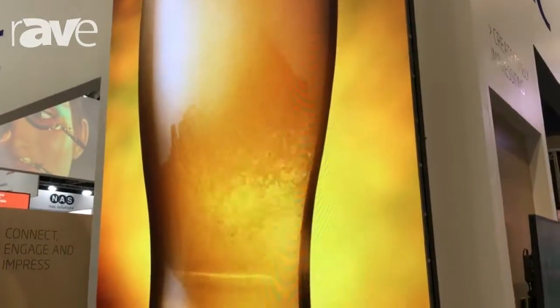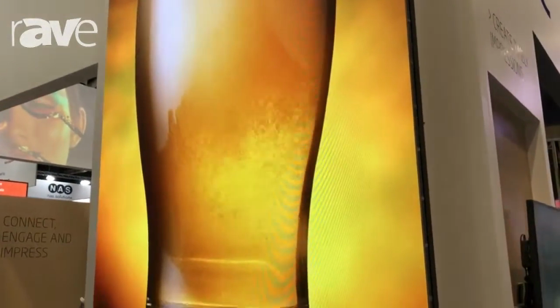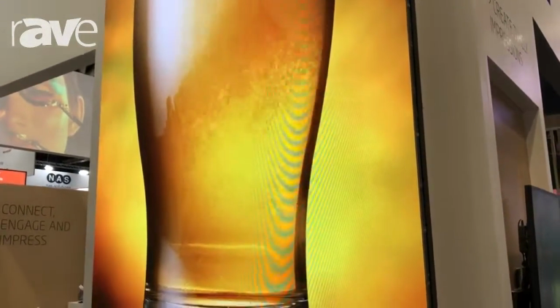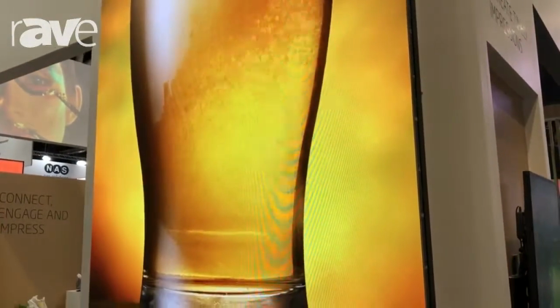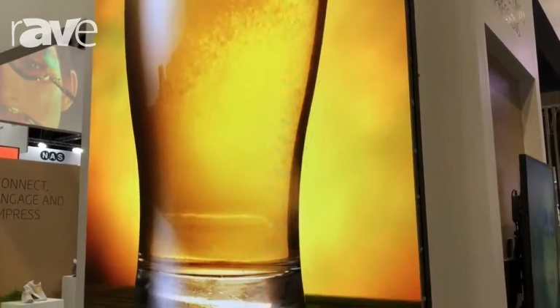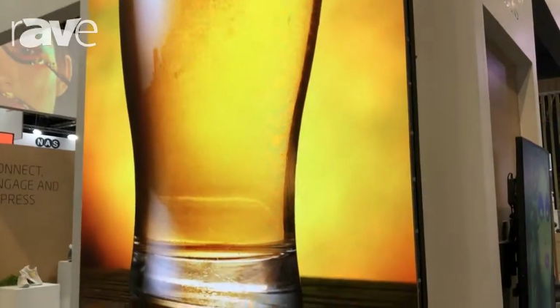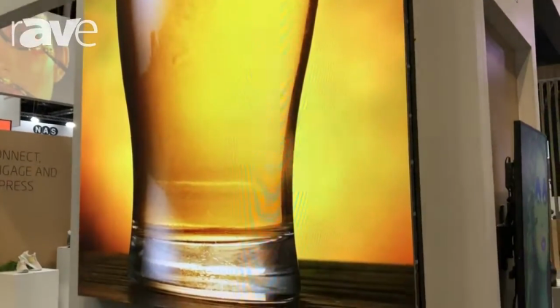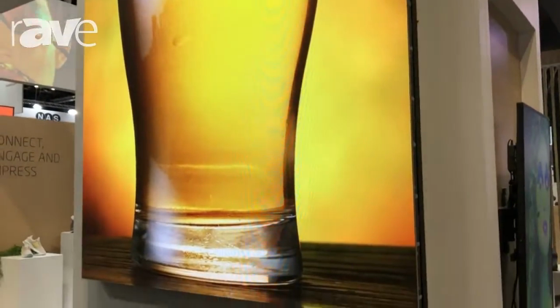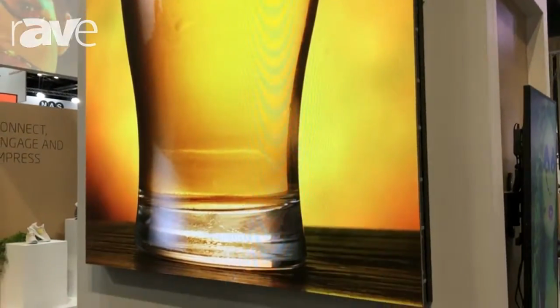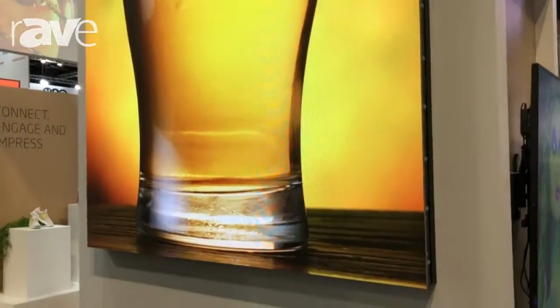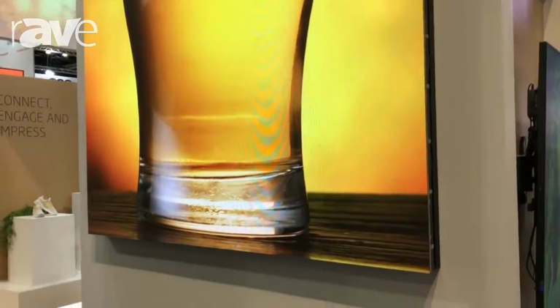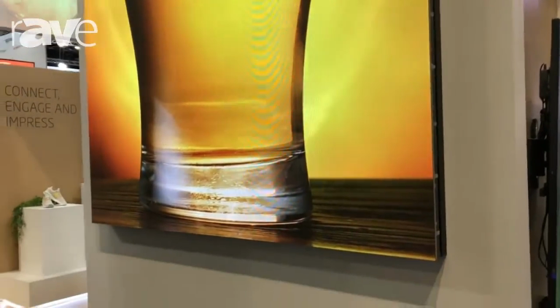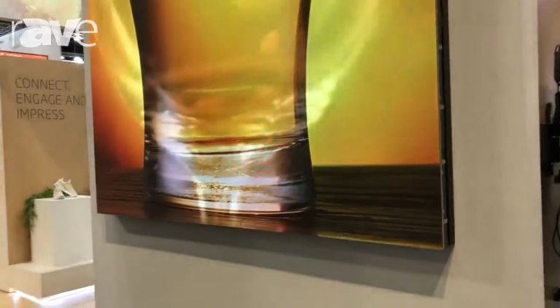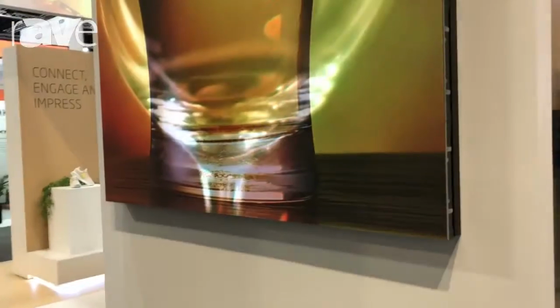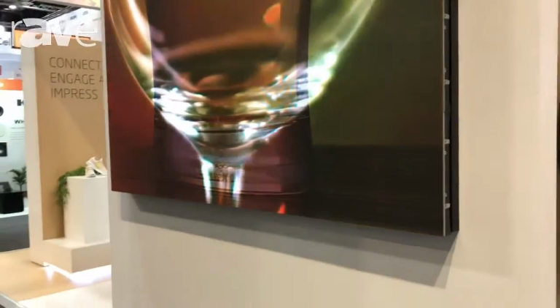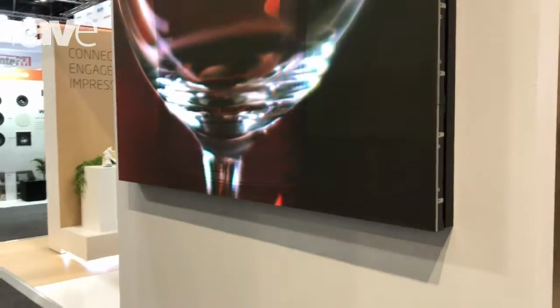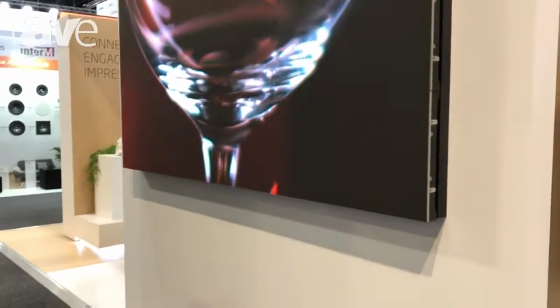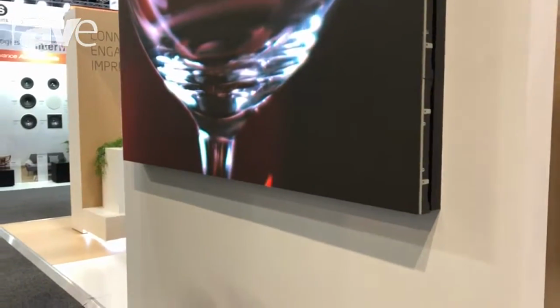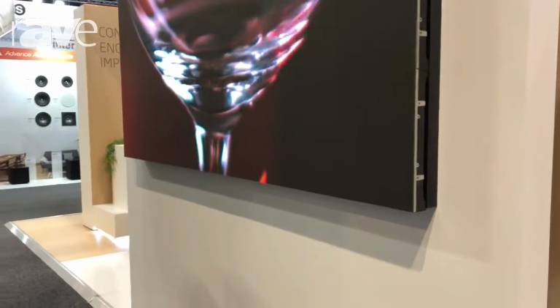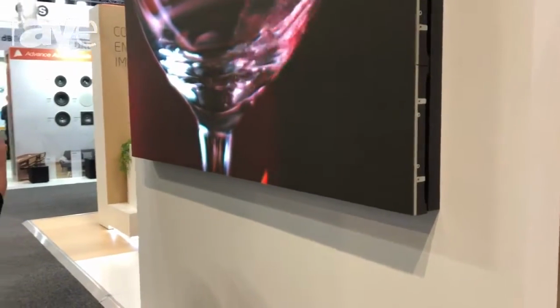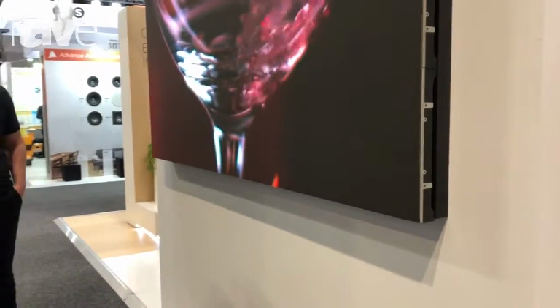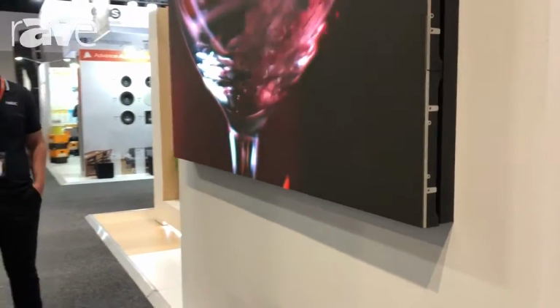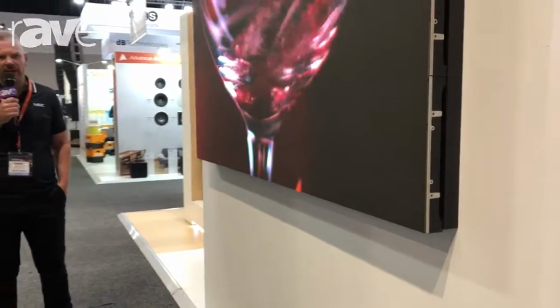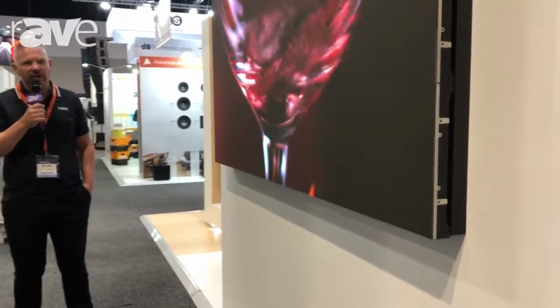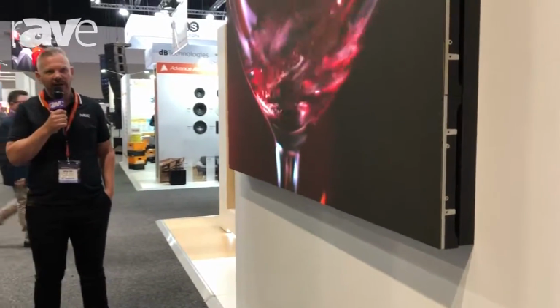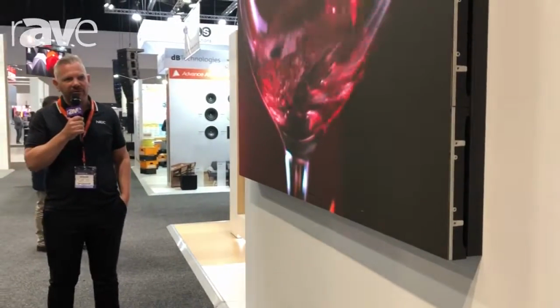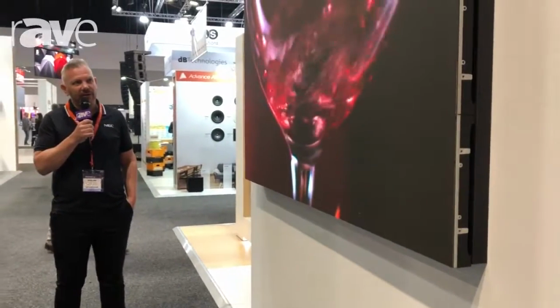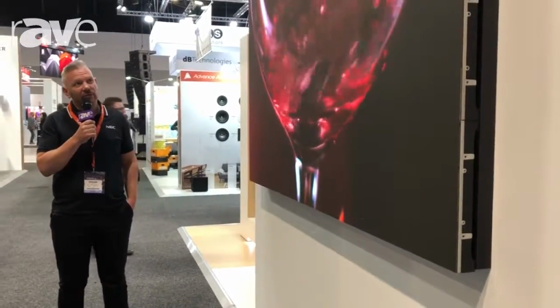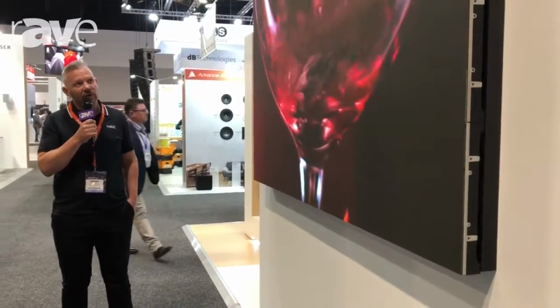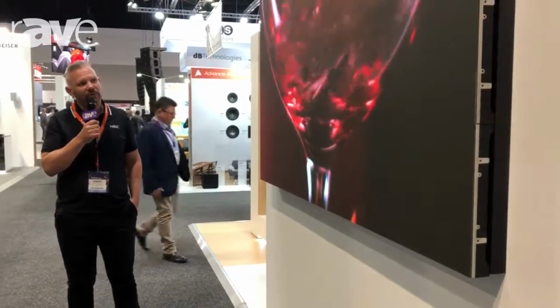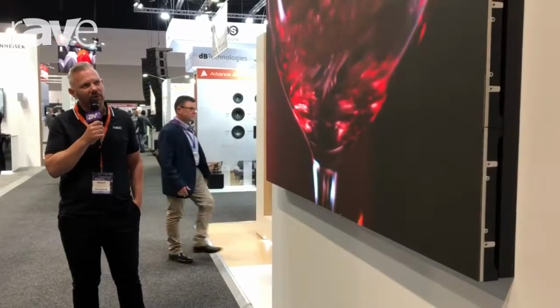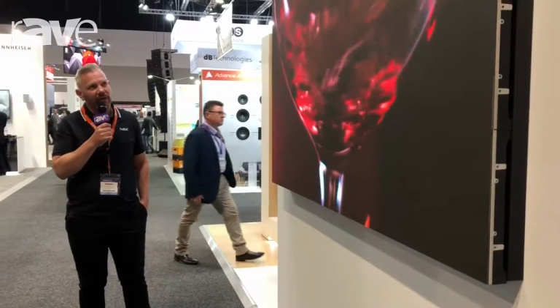NEC has a very vast range of both indoor and outdoor LED. For more information, please contact NEC at NEC.com.au.